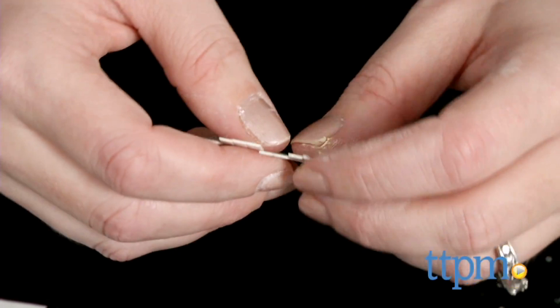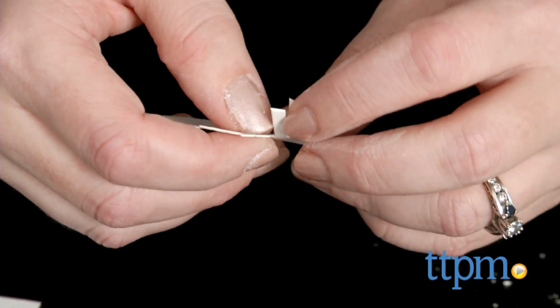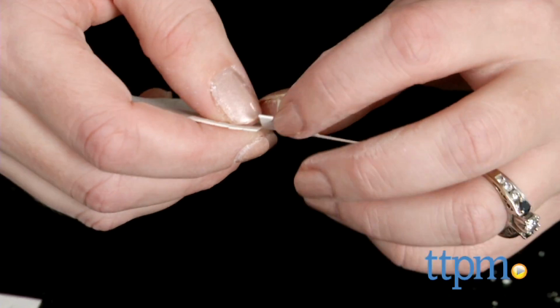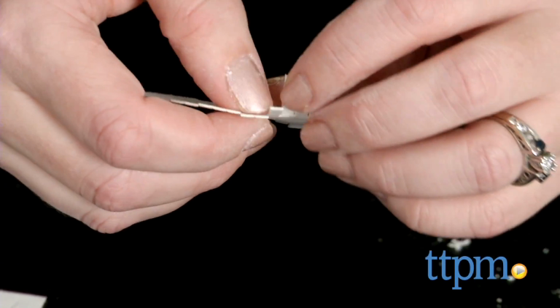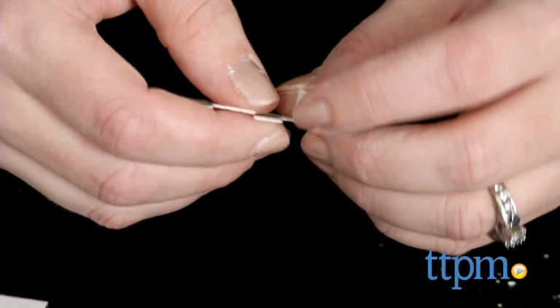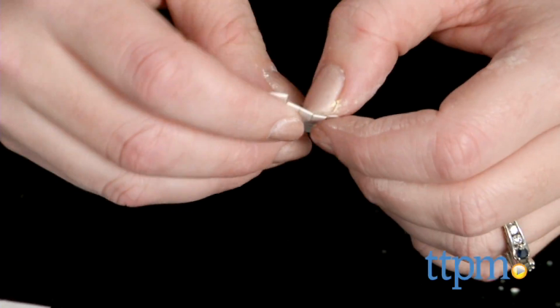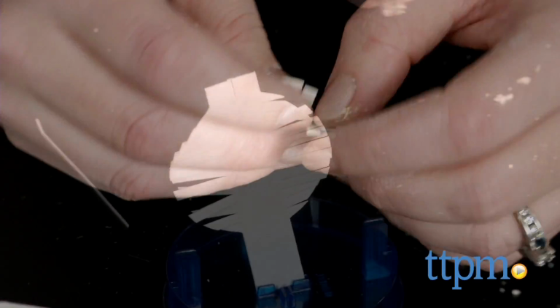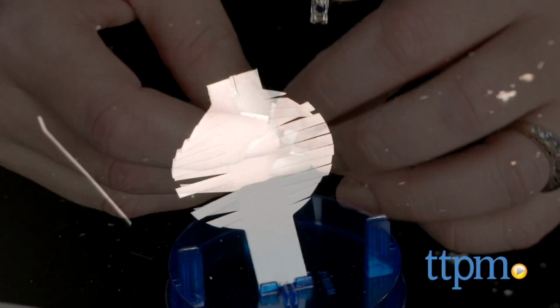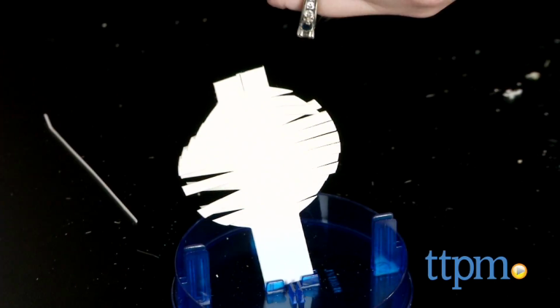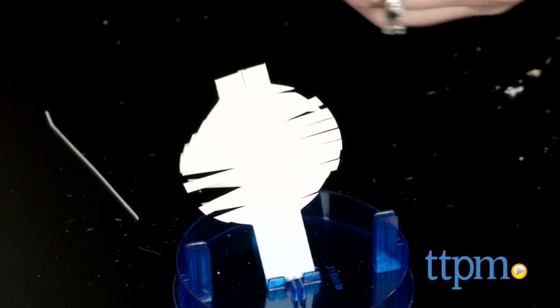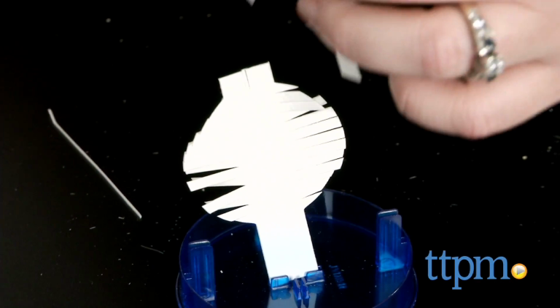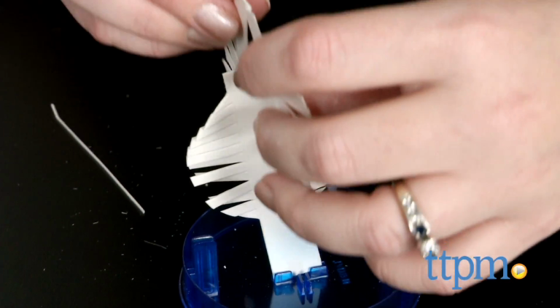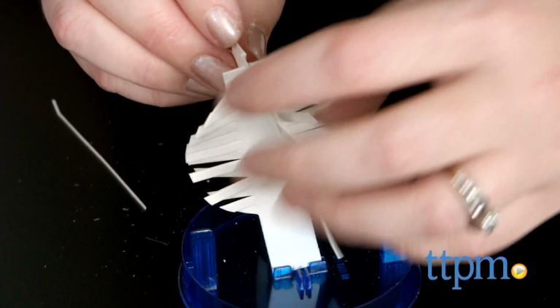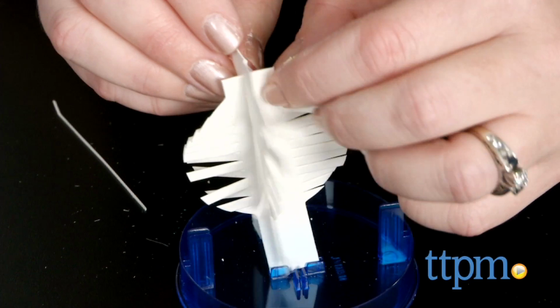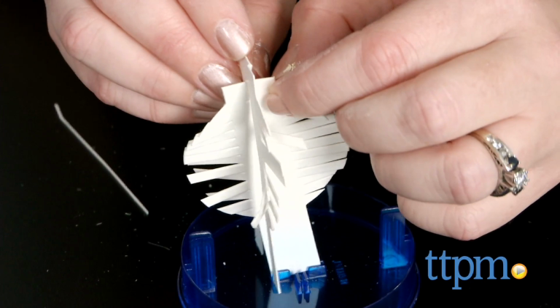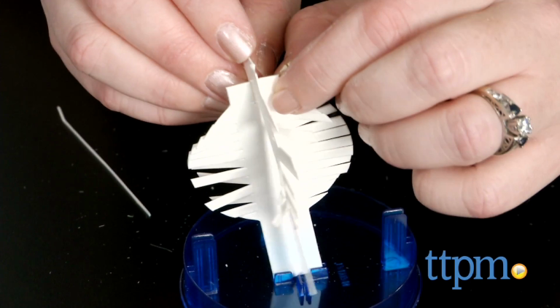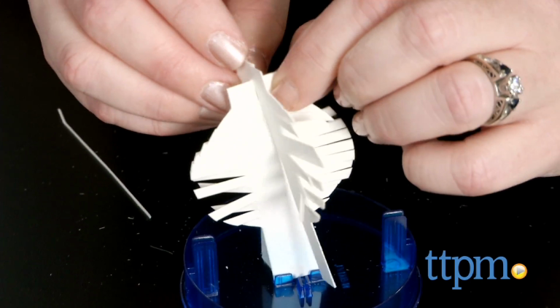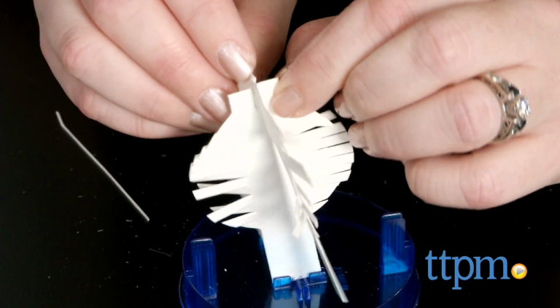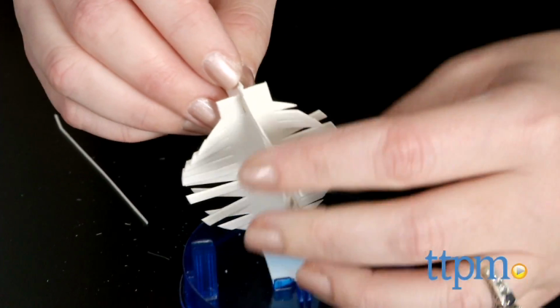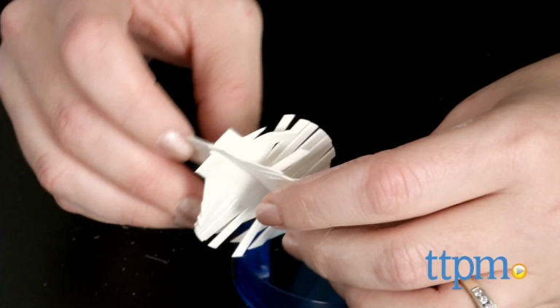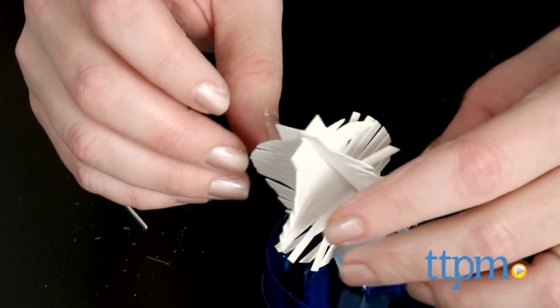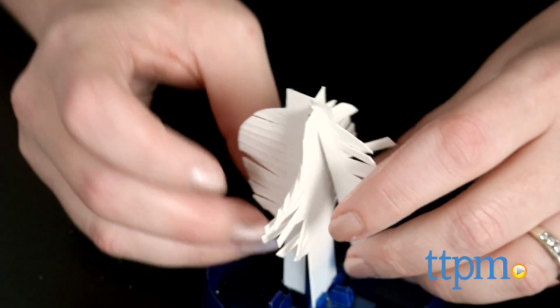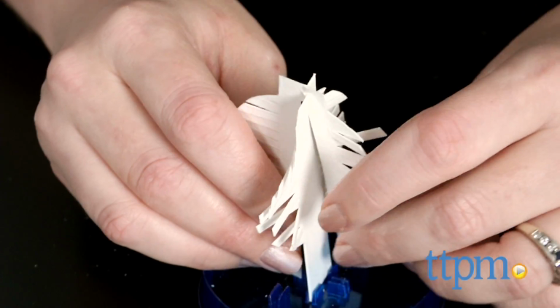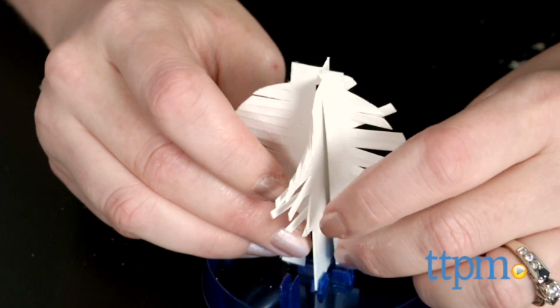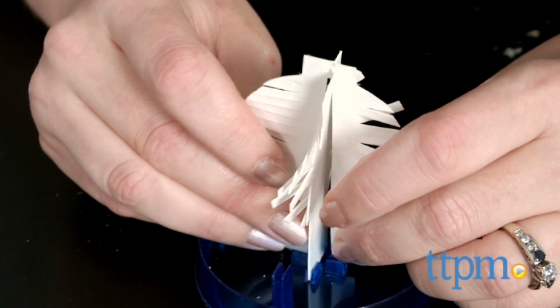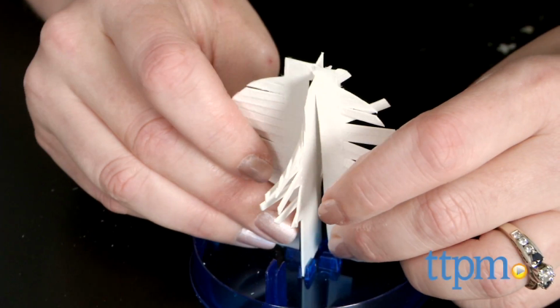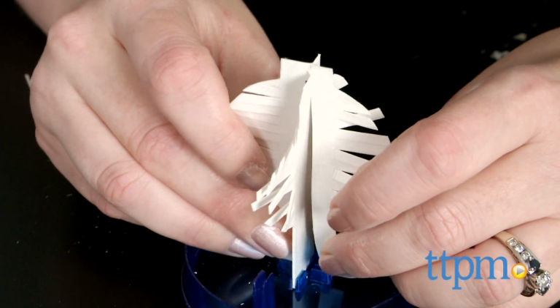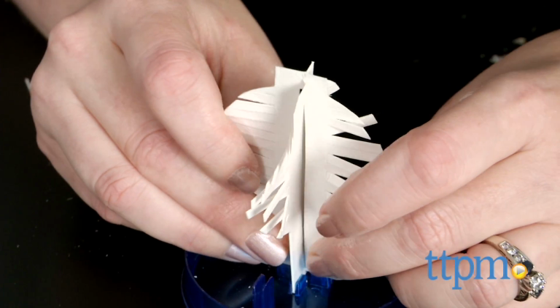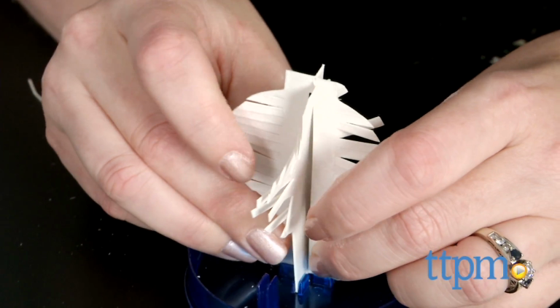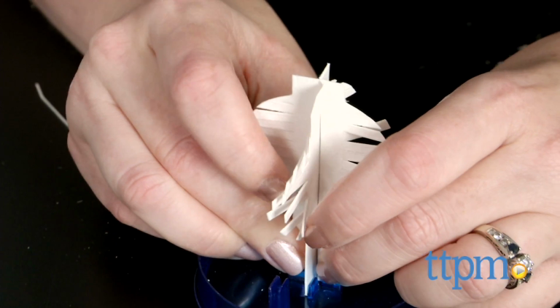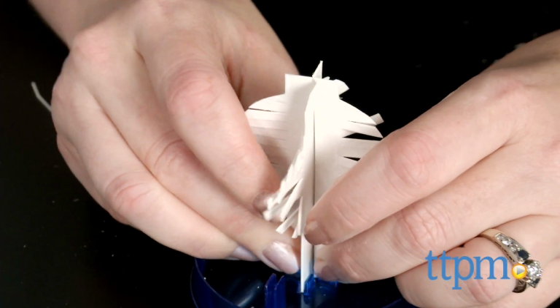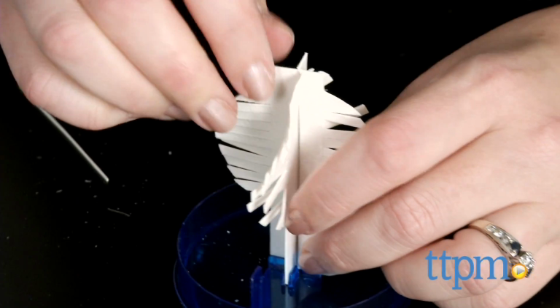Set up your filter paper and animal card, and then fill the tray with the crystal growing solution. Let your animal sit in the tray for a while and wait as crystals start to grow — this will take a couple of hours.